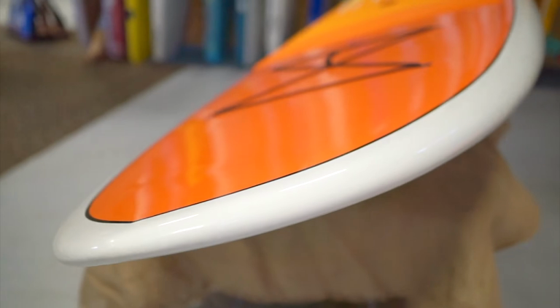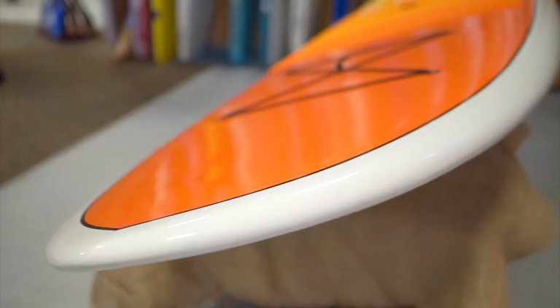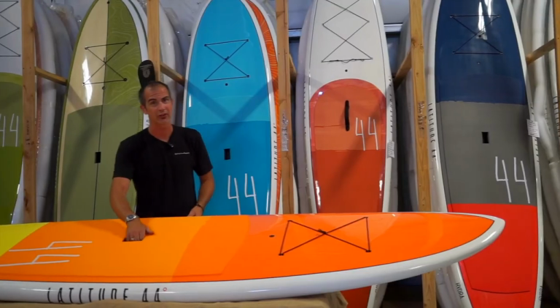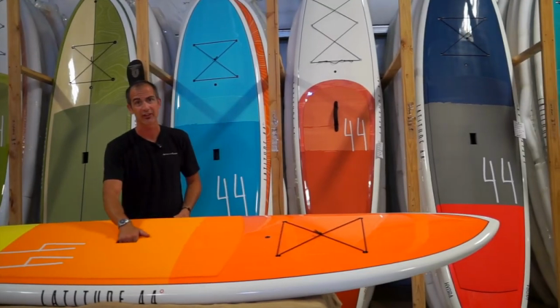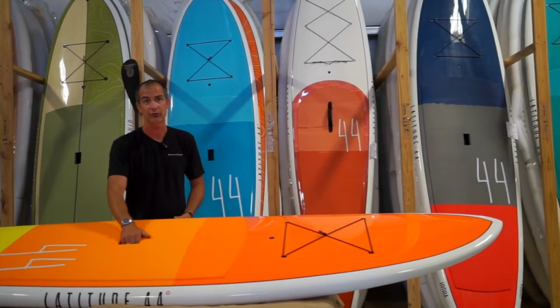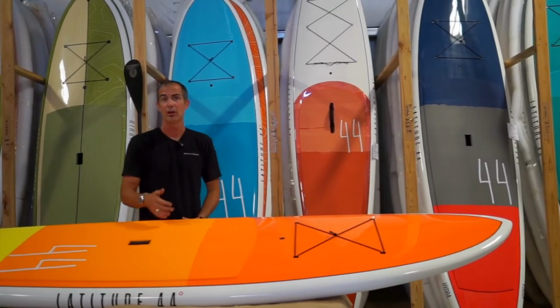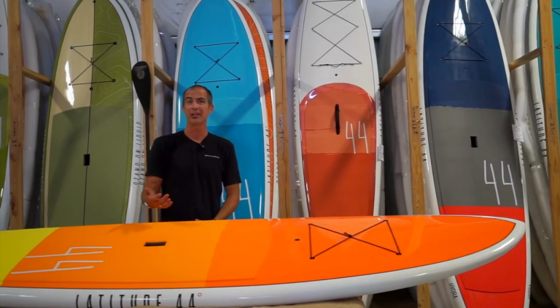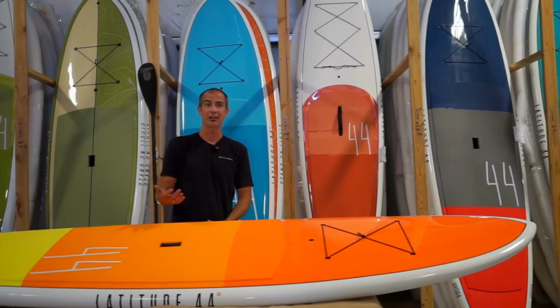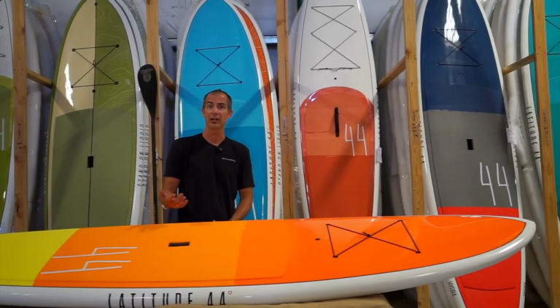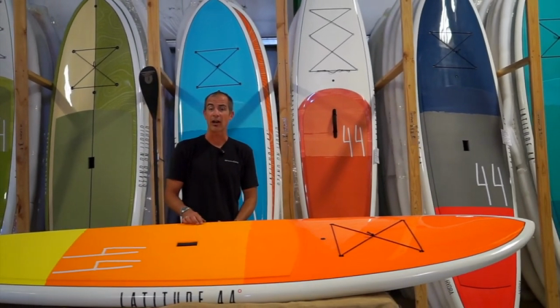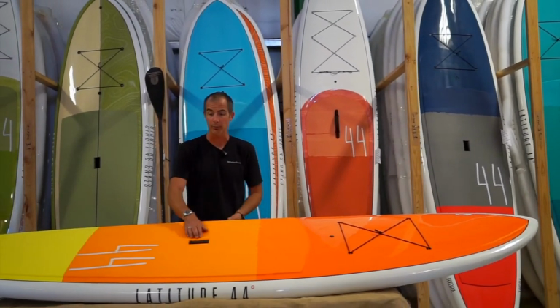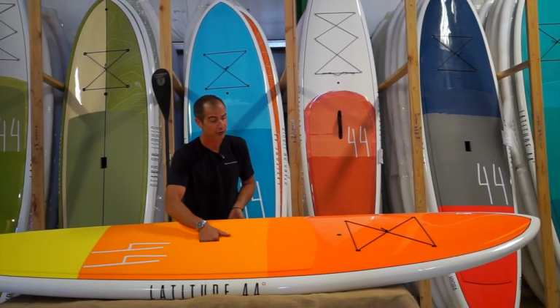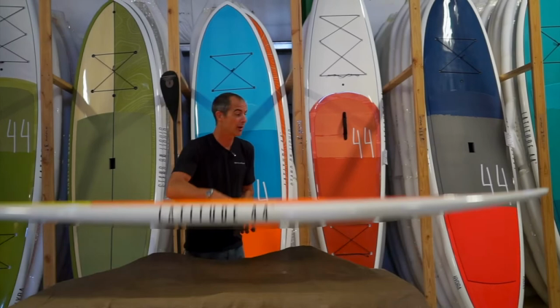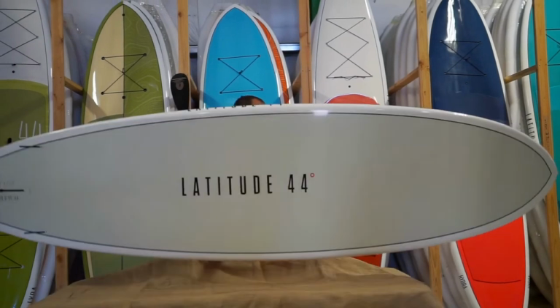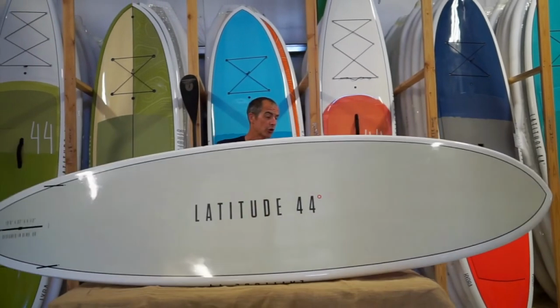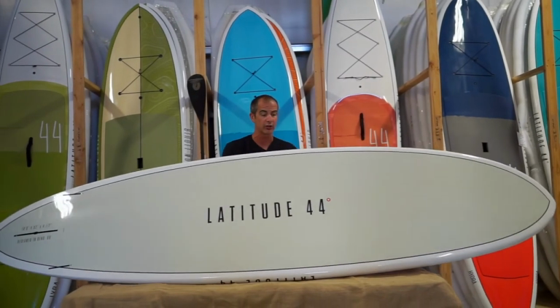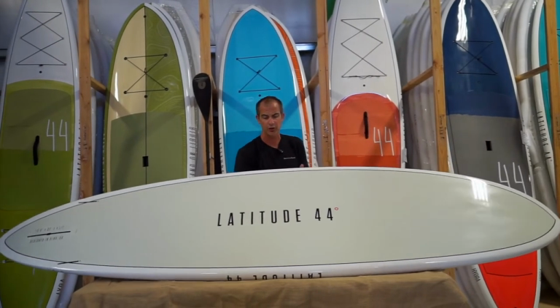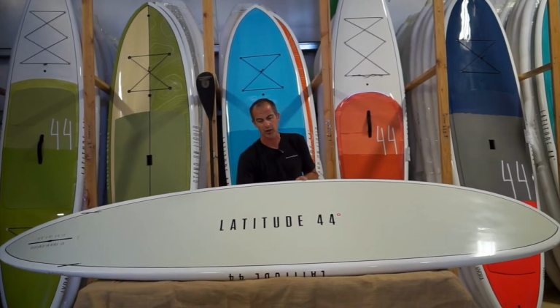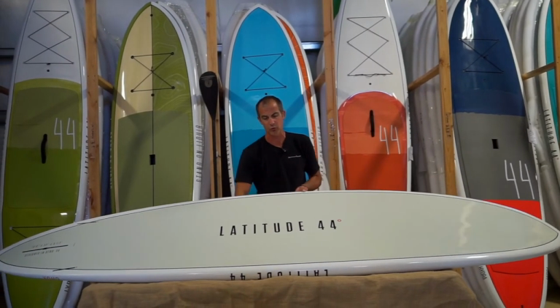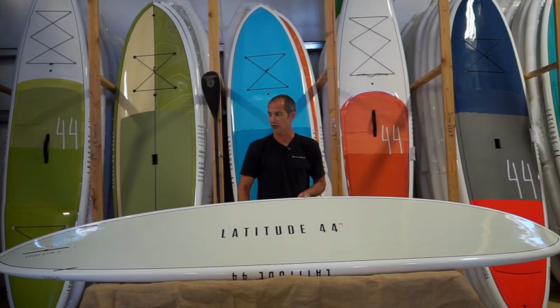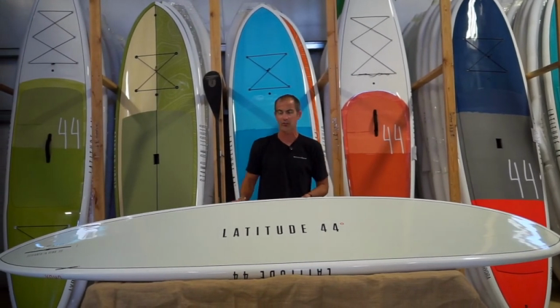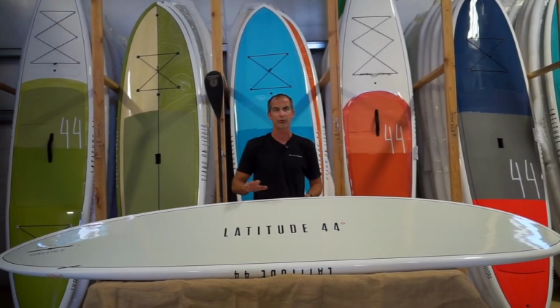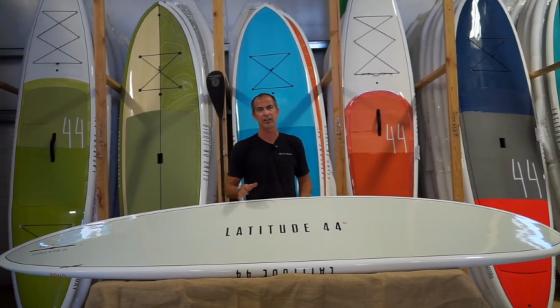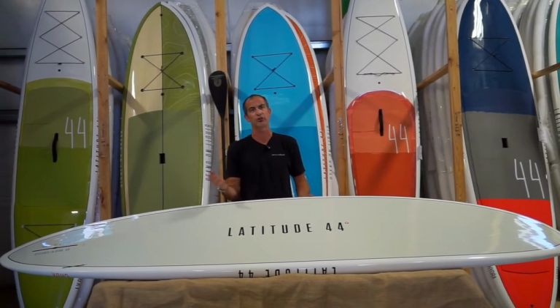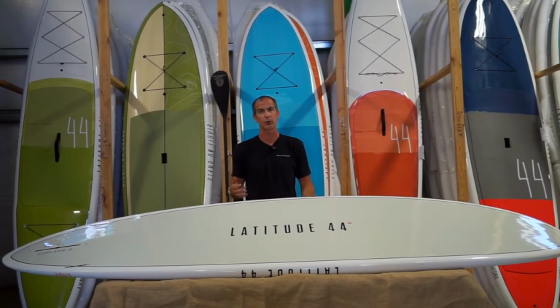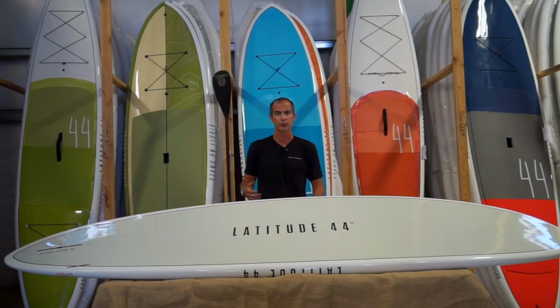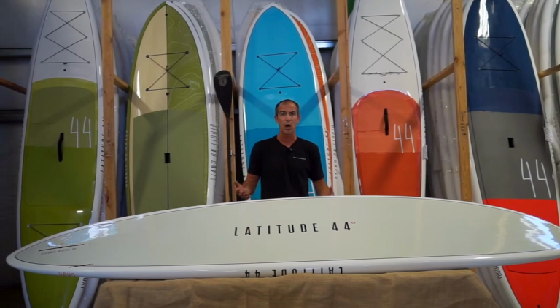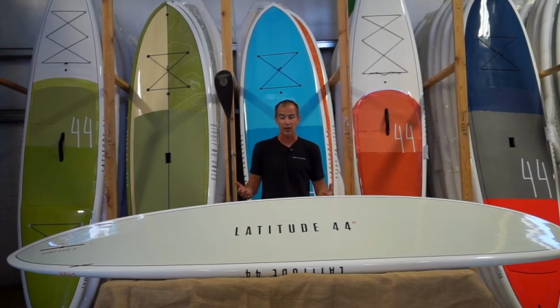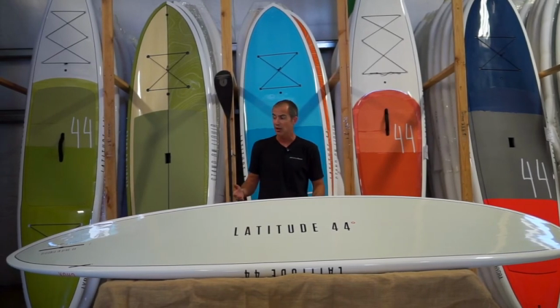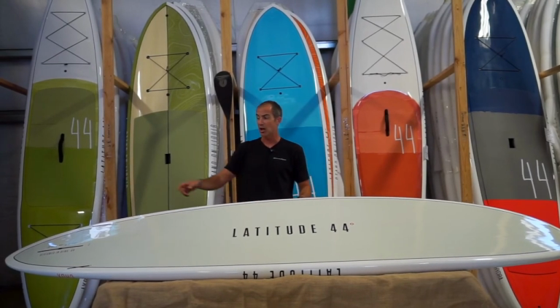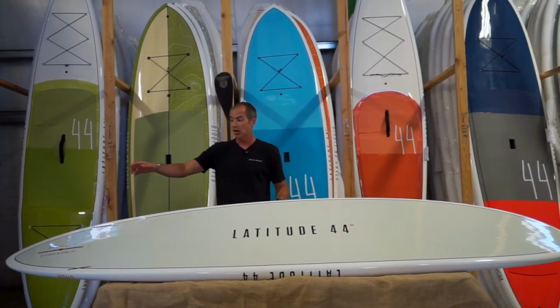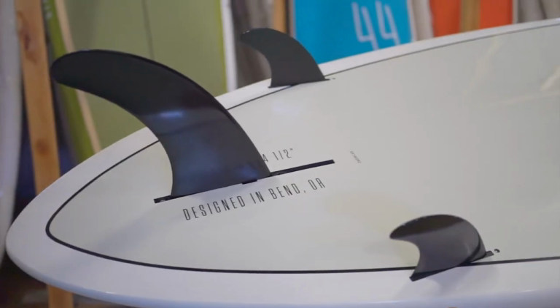That 32-inch width is fantastic for beginning and intermediate flat water paddlers. This board does weigh about 26 to 27 pounds, so it's easy to transport to and from on land.